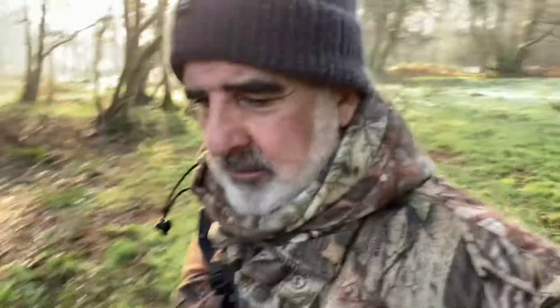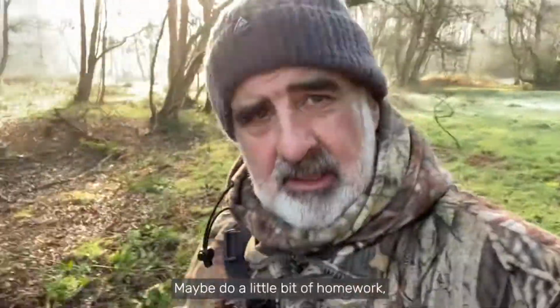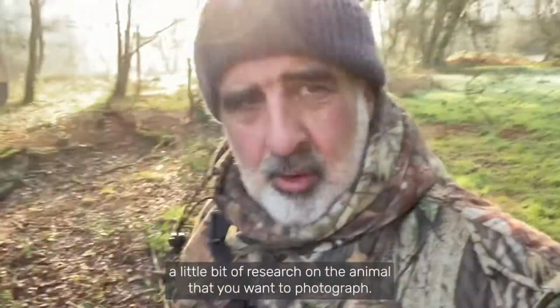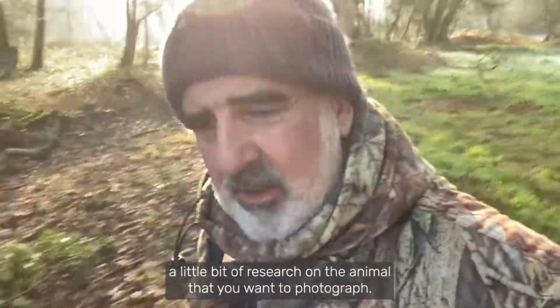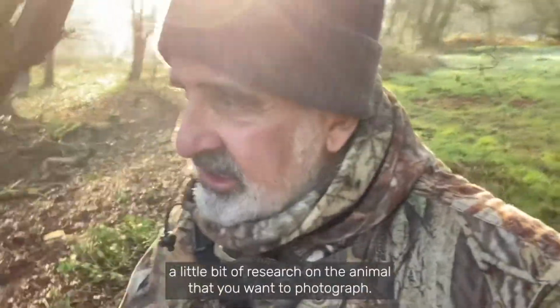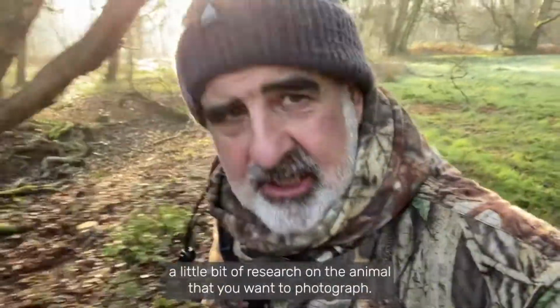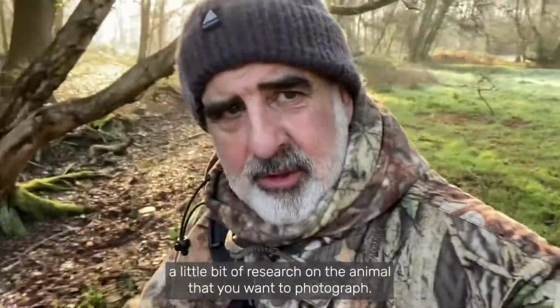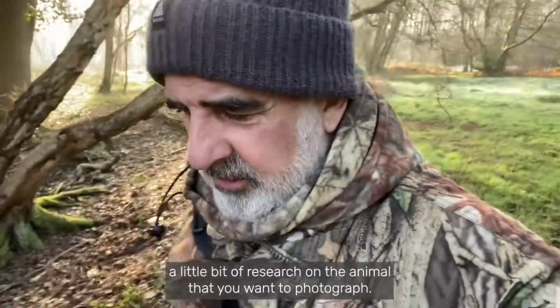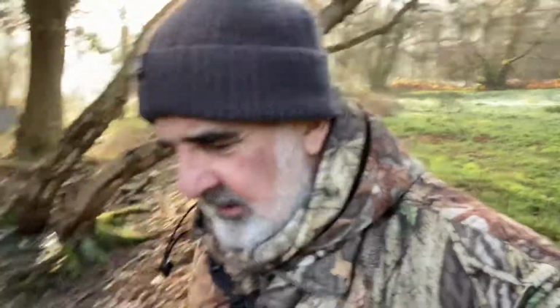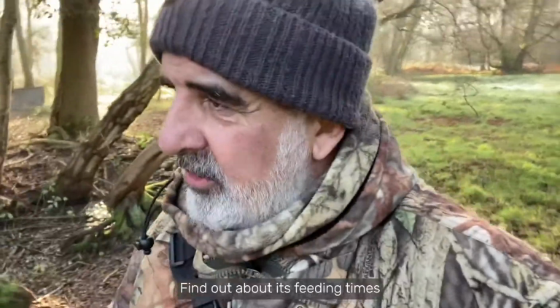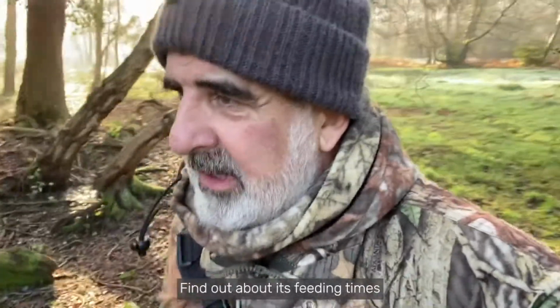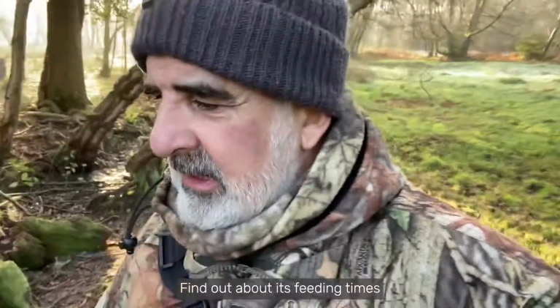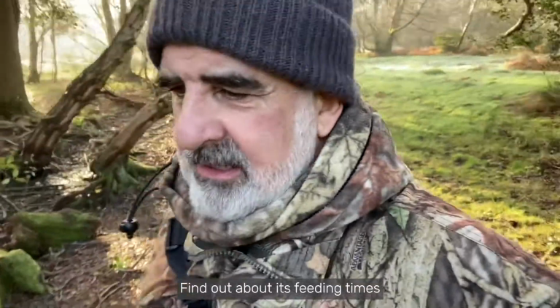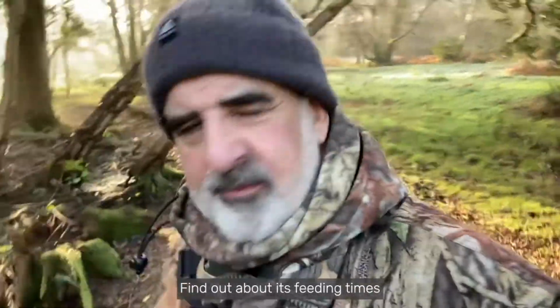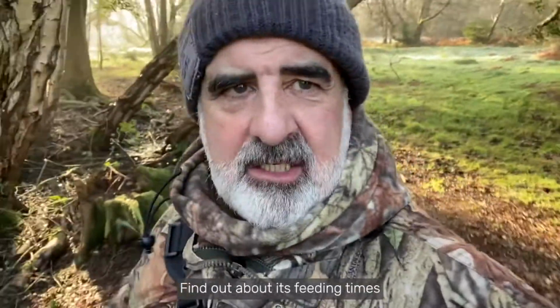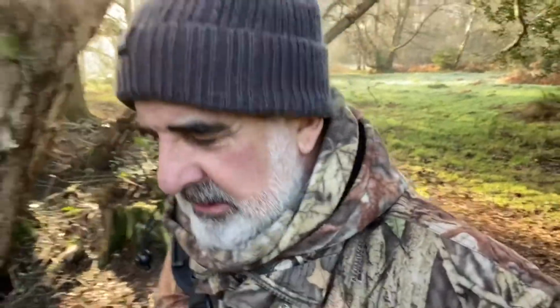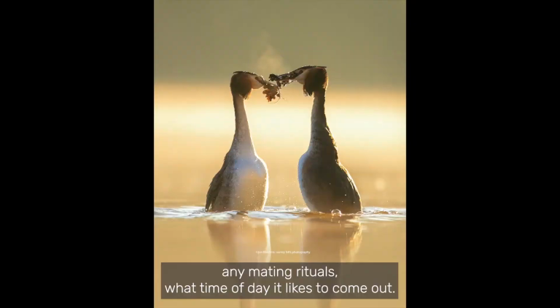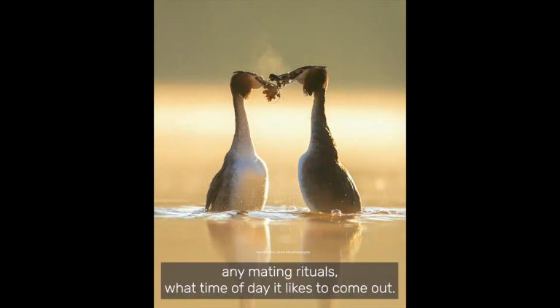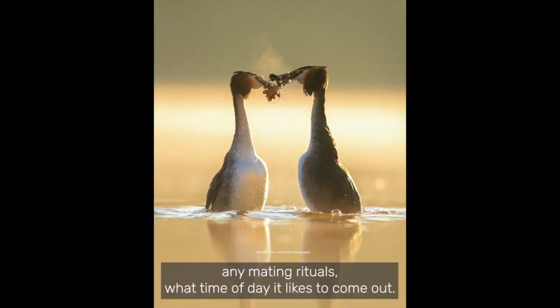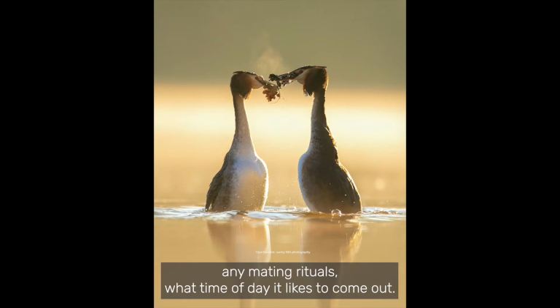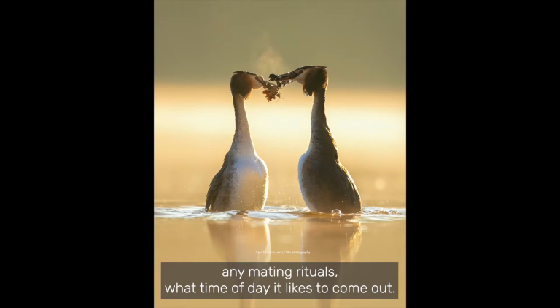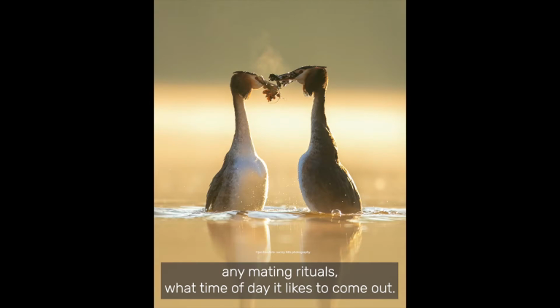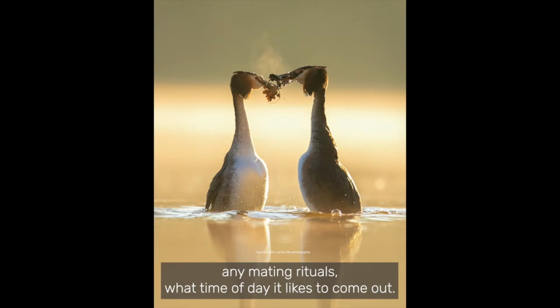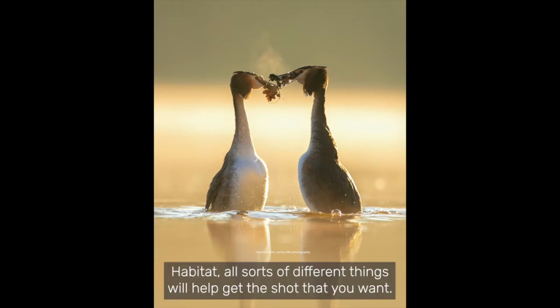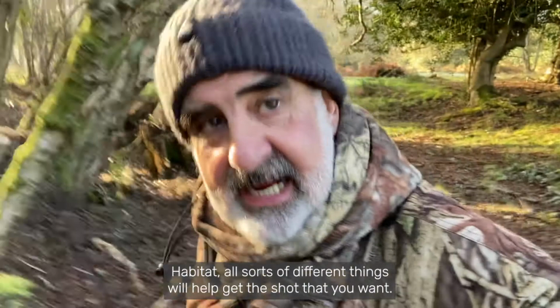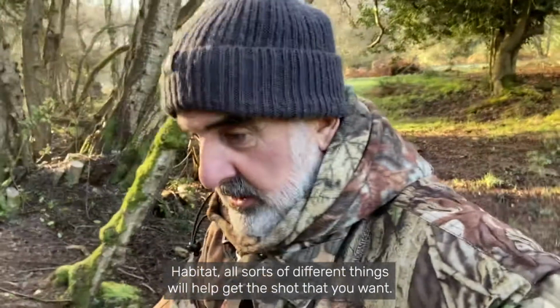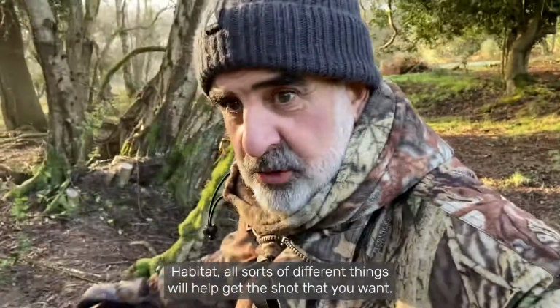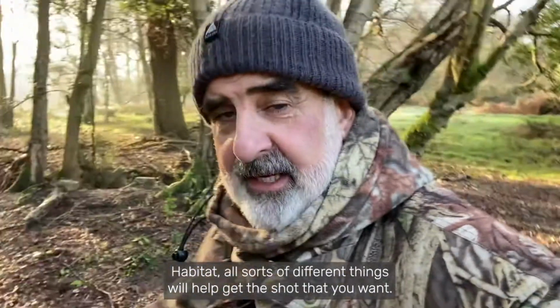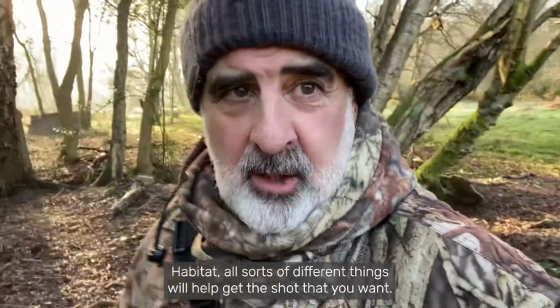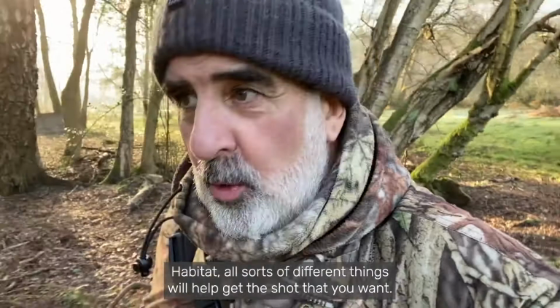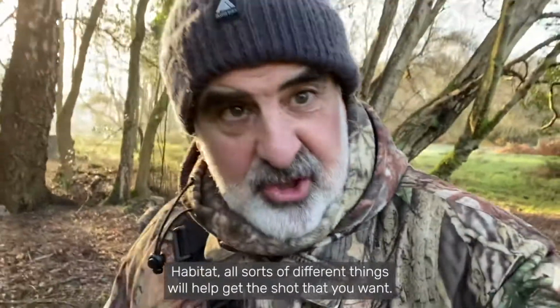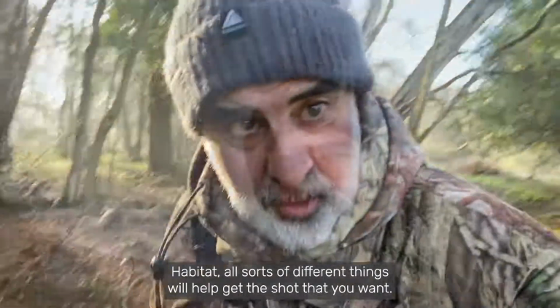Maybe do a little bit of homework, a little bit of research on the animal that you want to photograph. Find out about its feeding times, any mating rituals, what time of day it likes to come out, habitat — all sorts of different things will help get the shot that you want.